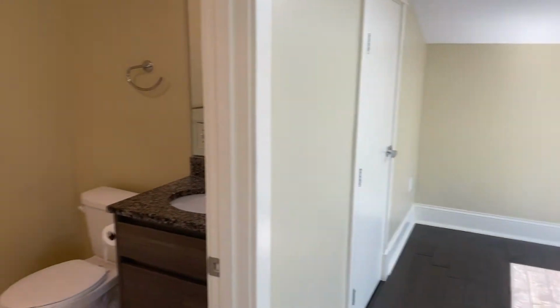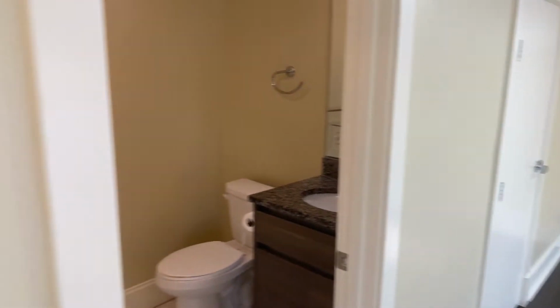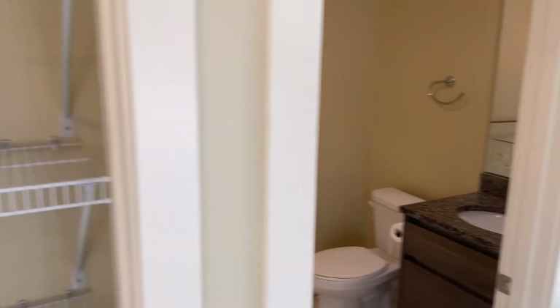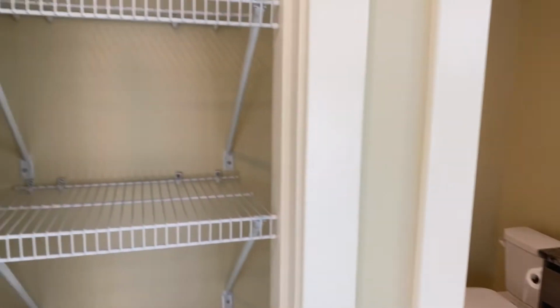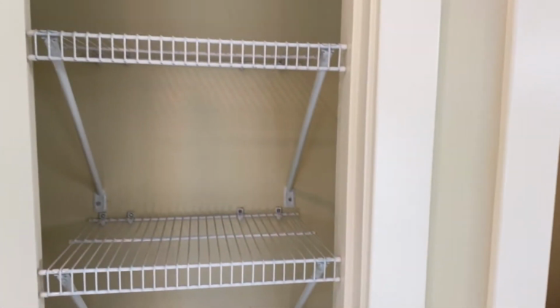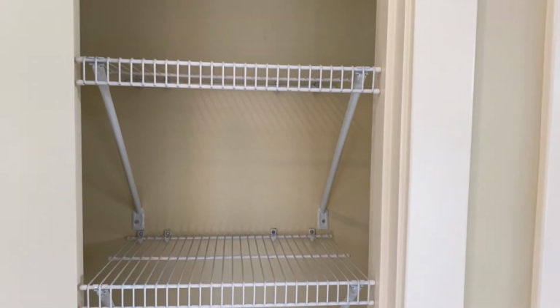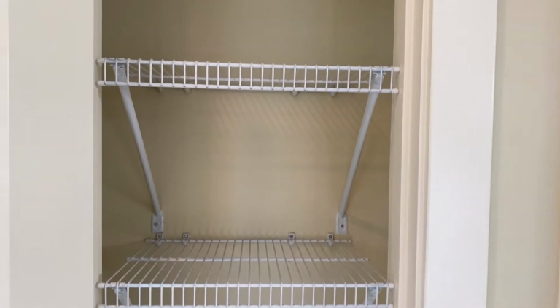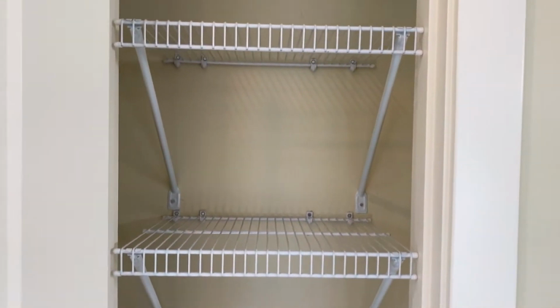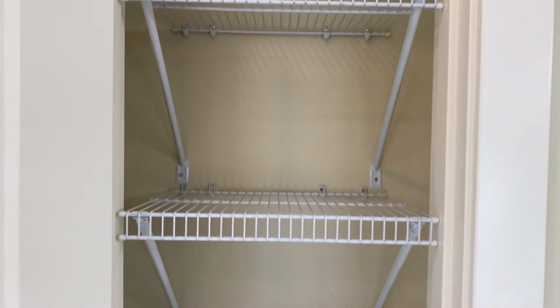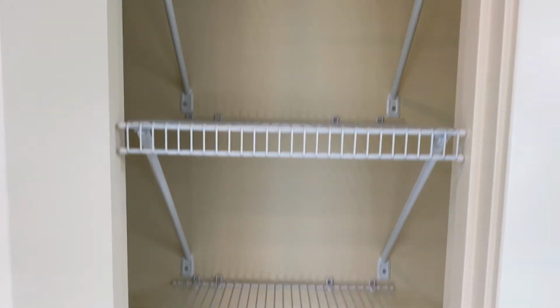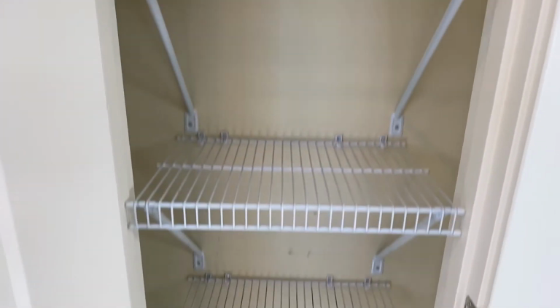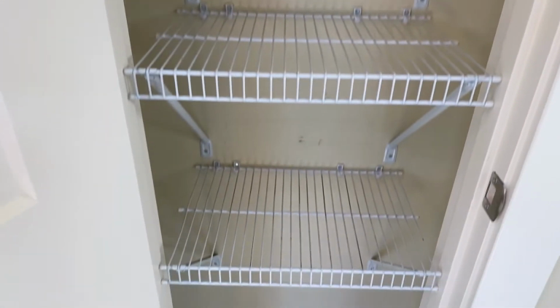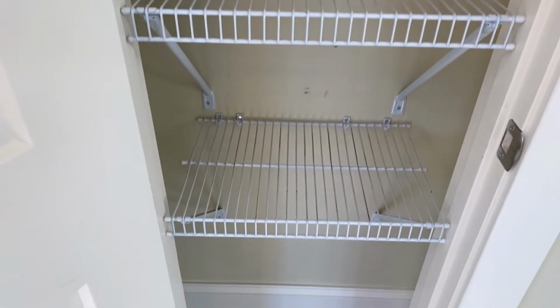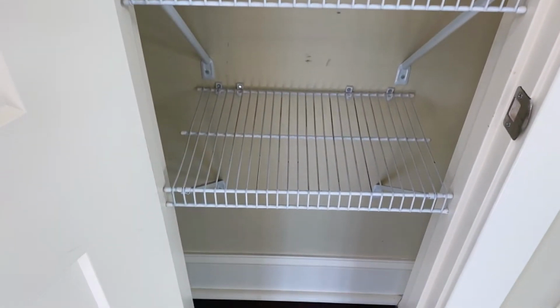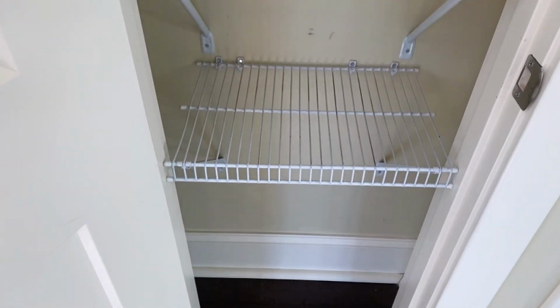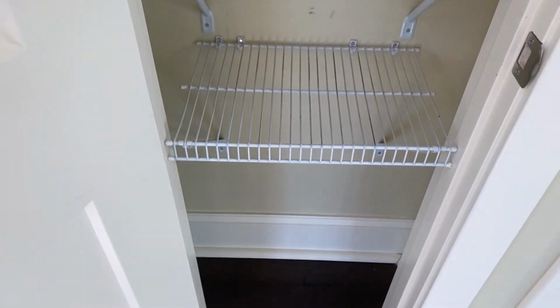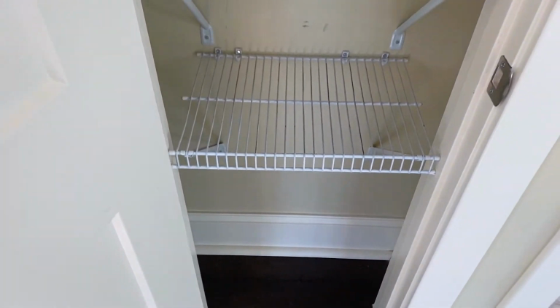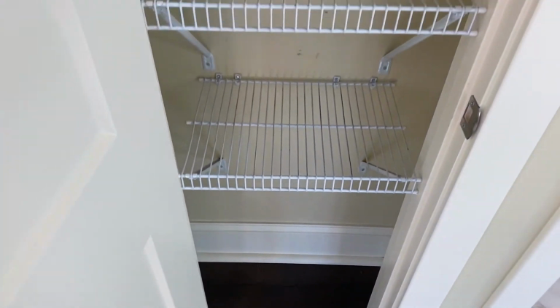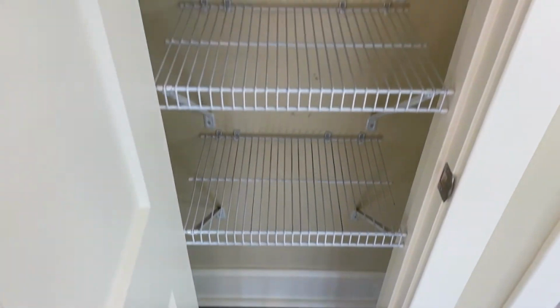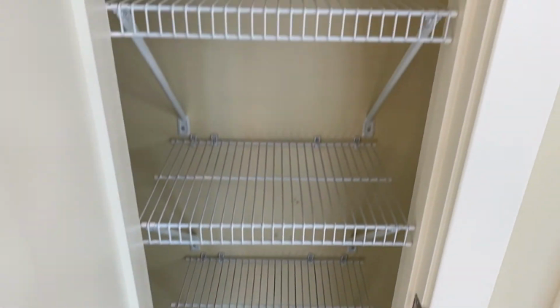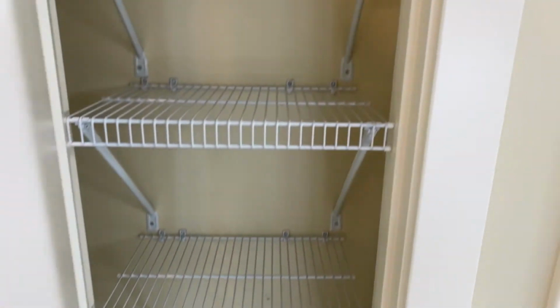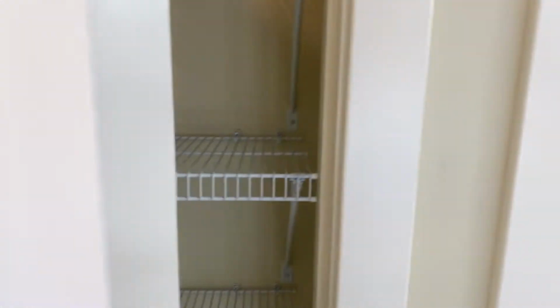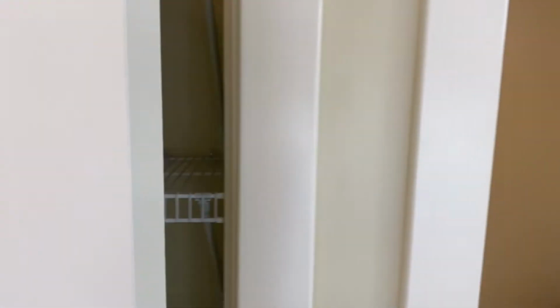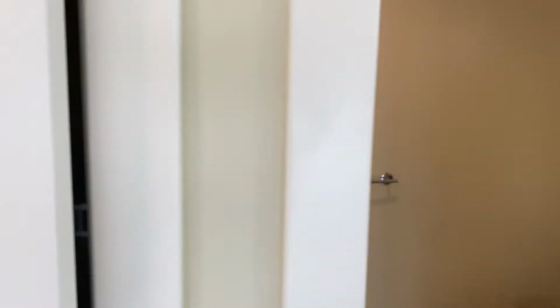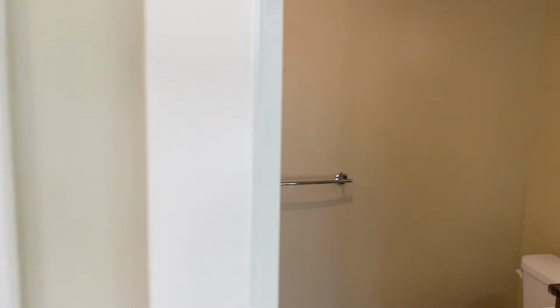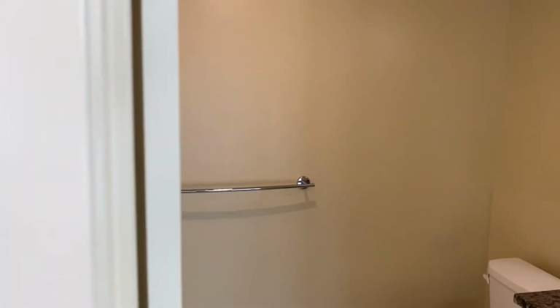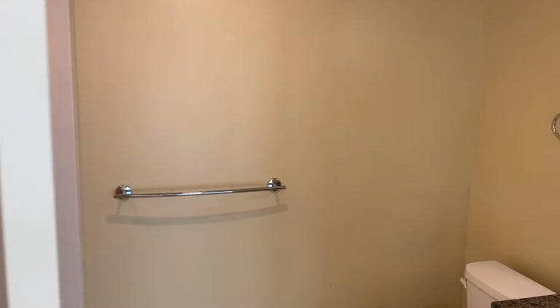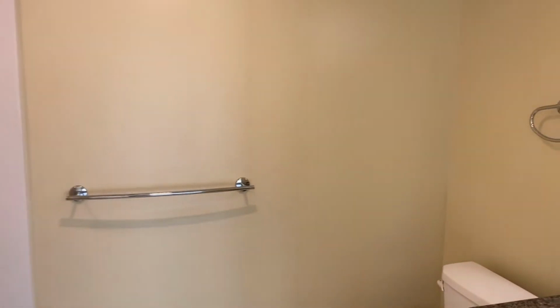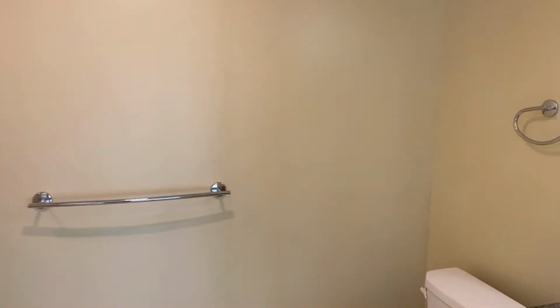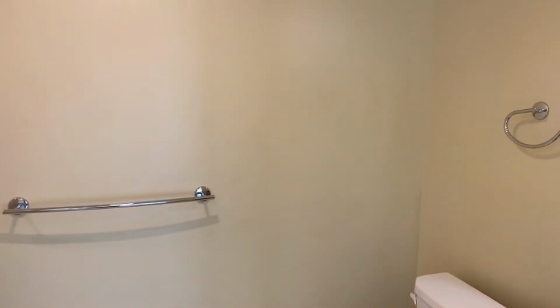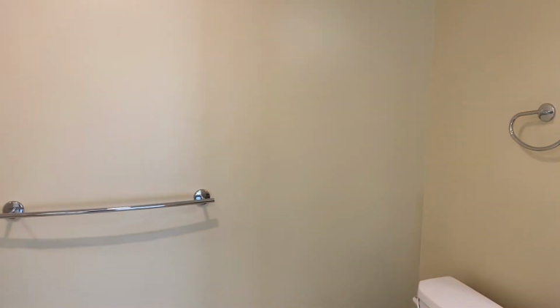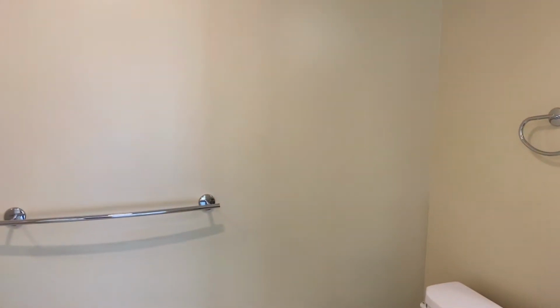You're definitely going to be a morning person for this apartment — it gets a ton of light. Big walk-in closet here, and then a linen closet here.